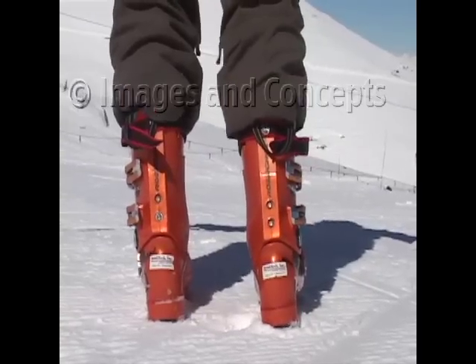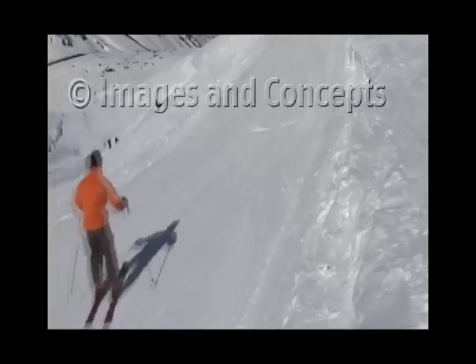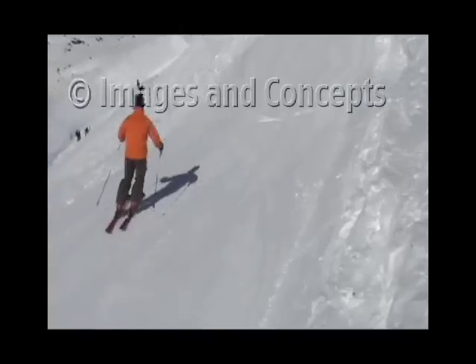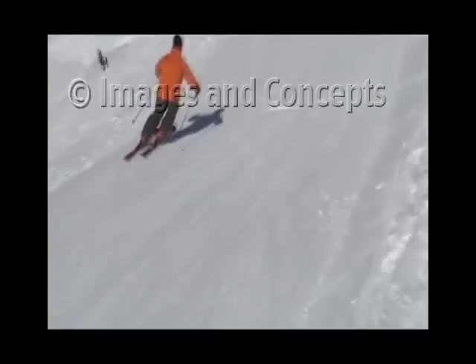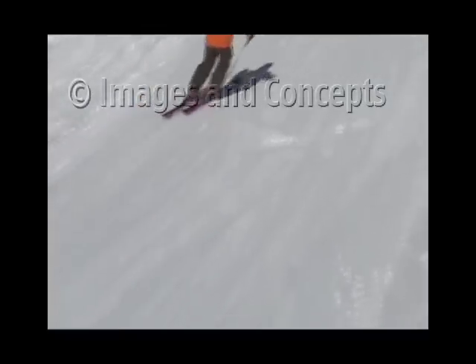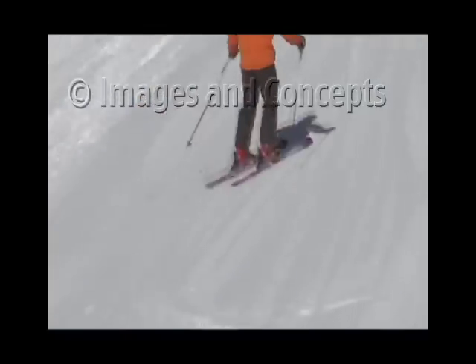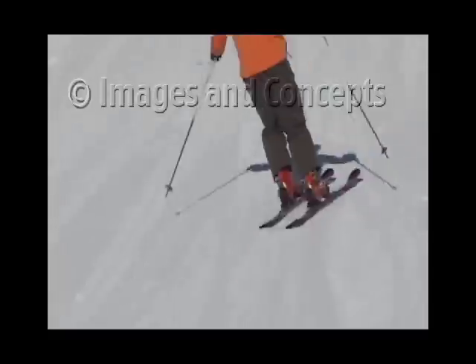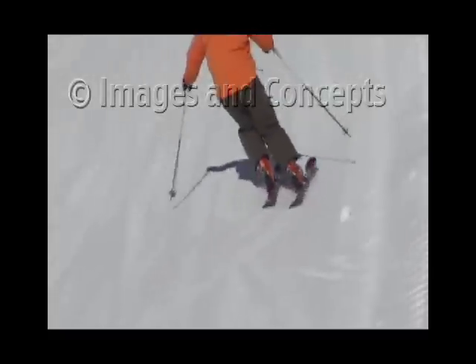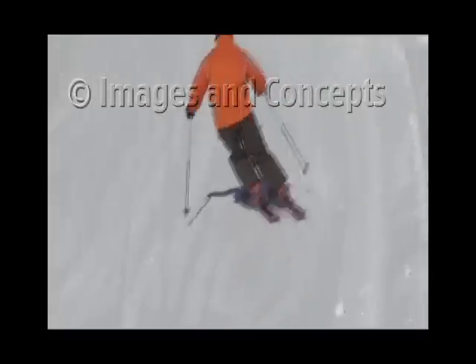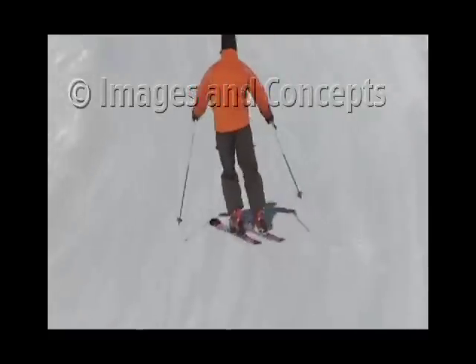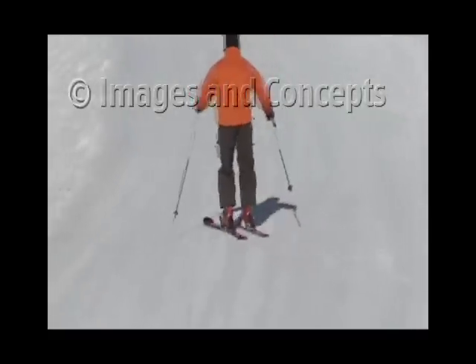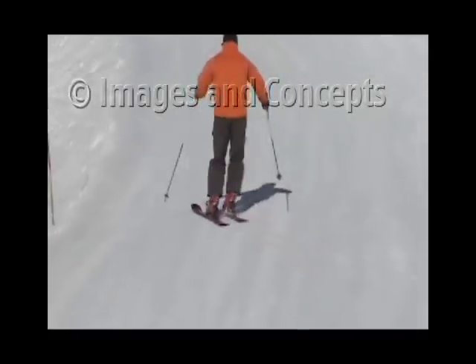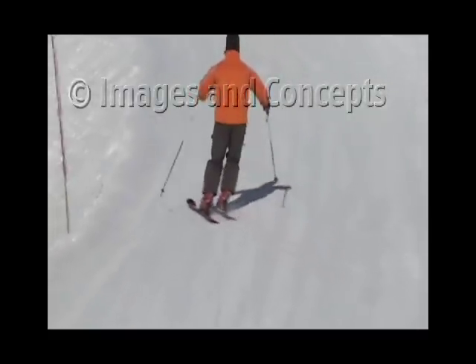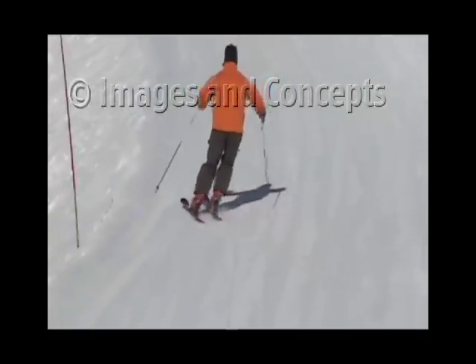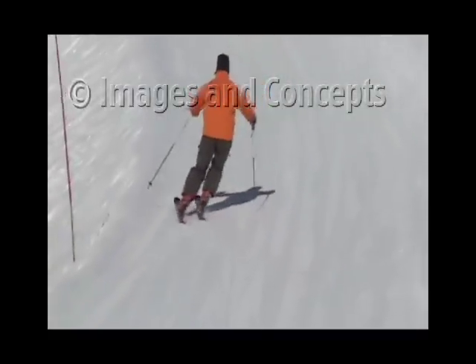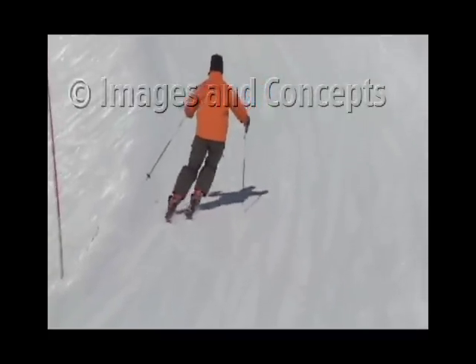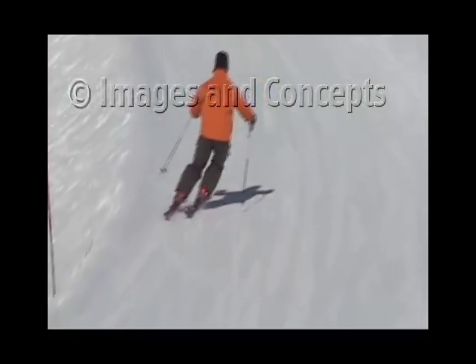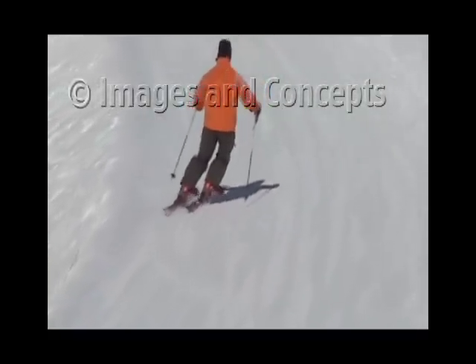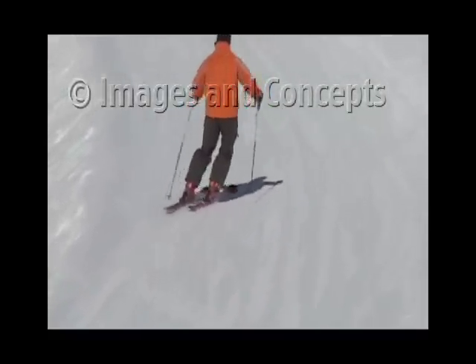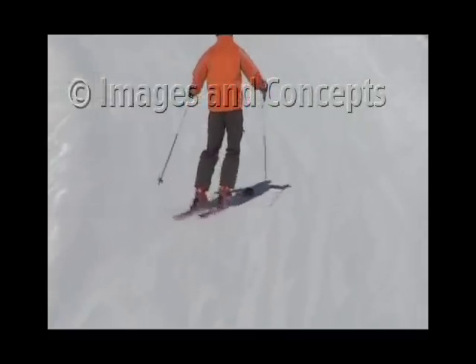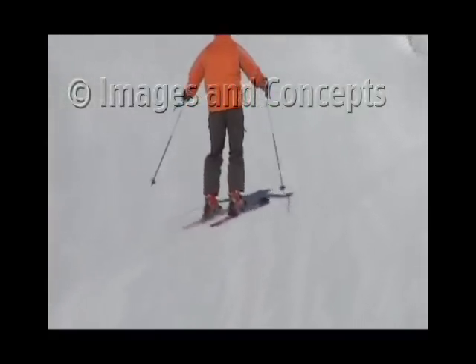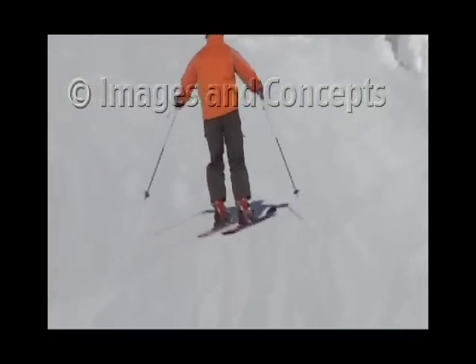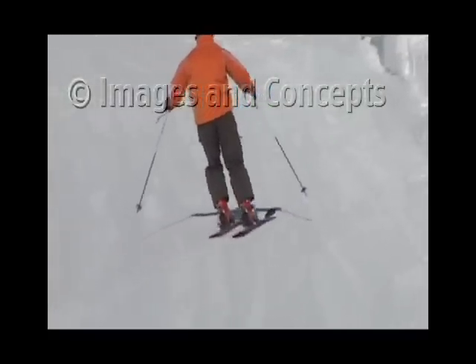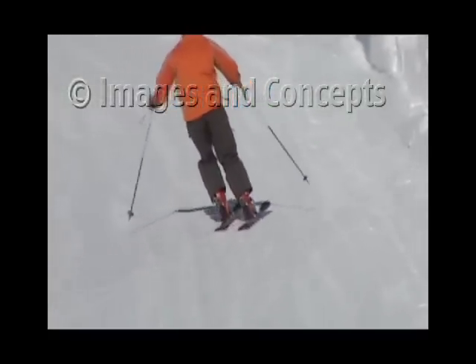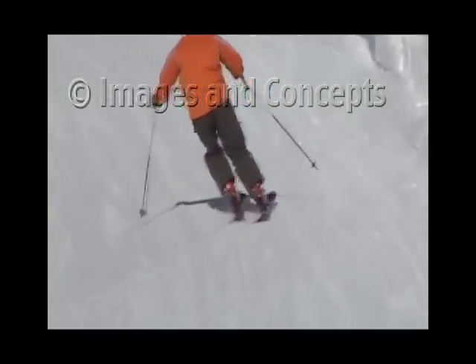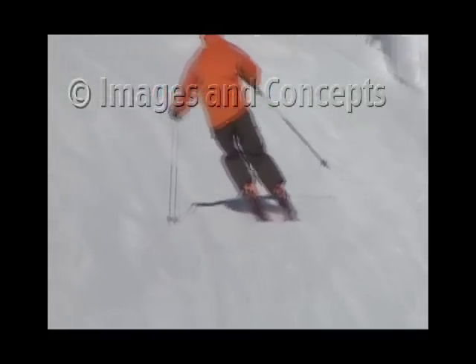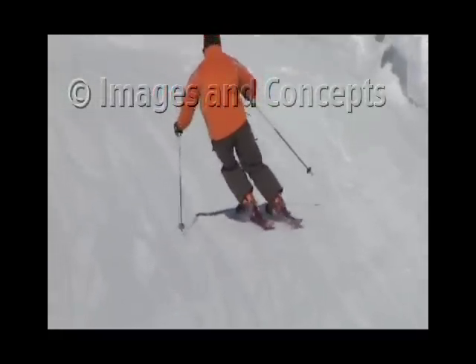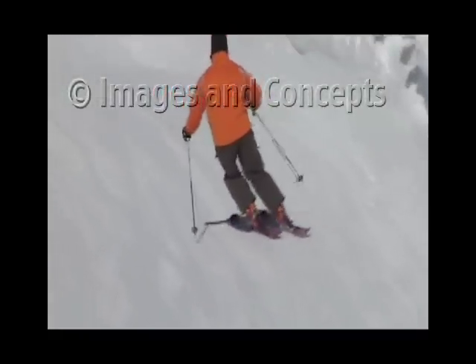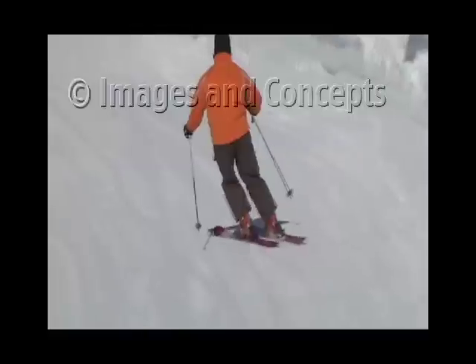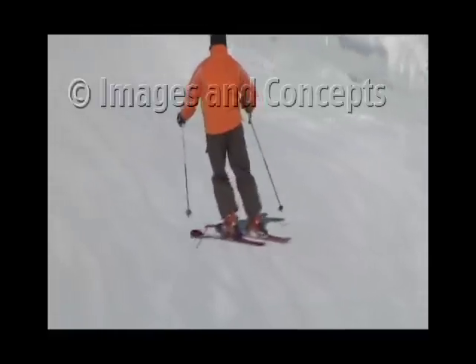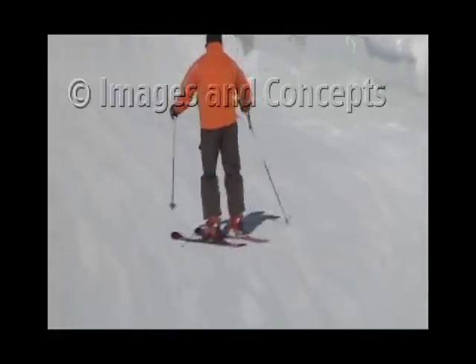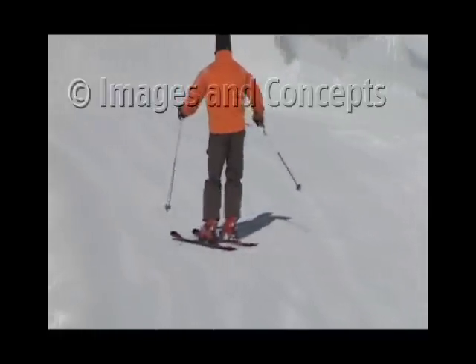Next, while in flatter terrain, try rolling the feet from edge to edge. Let the ski glide and roll up on its side.